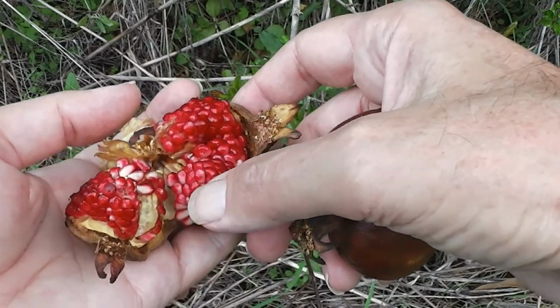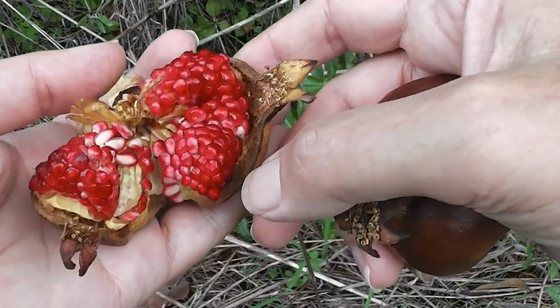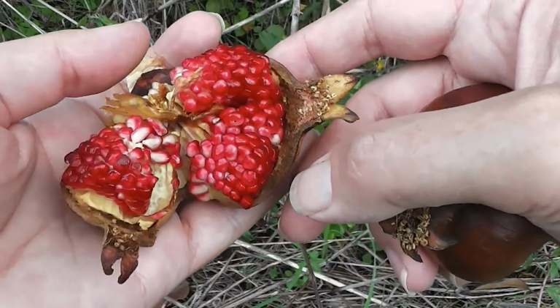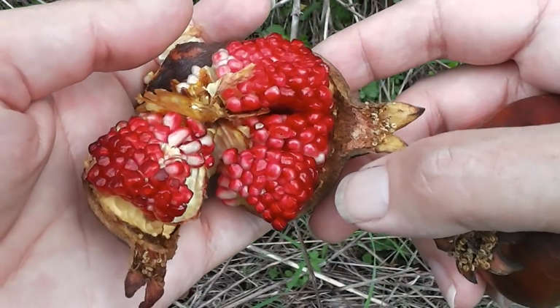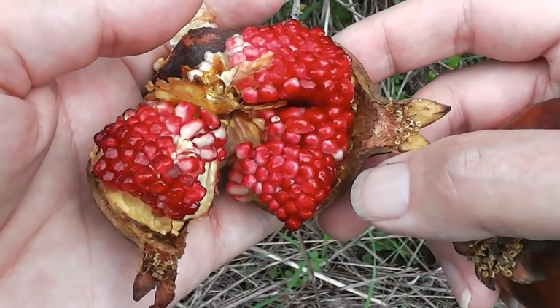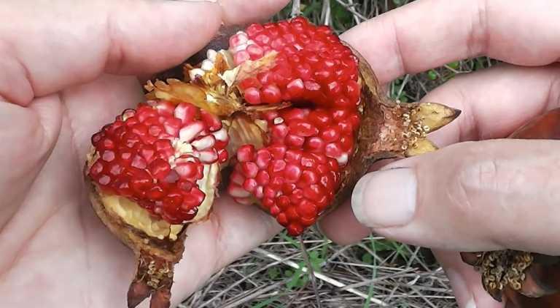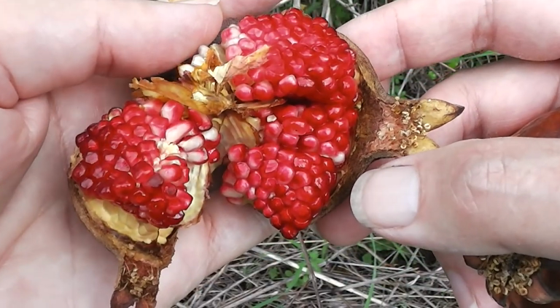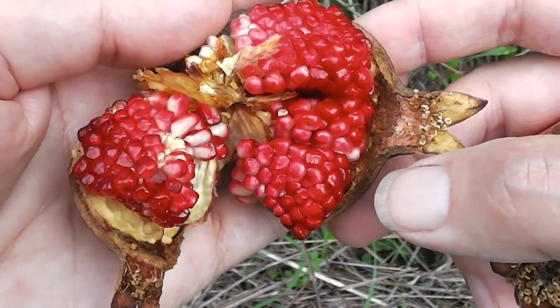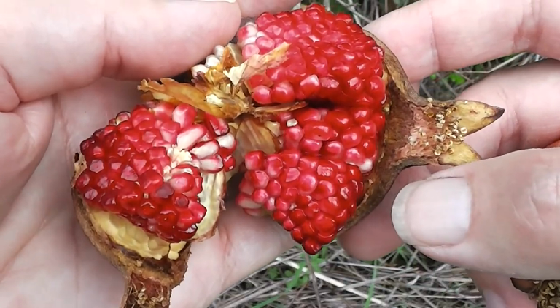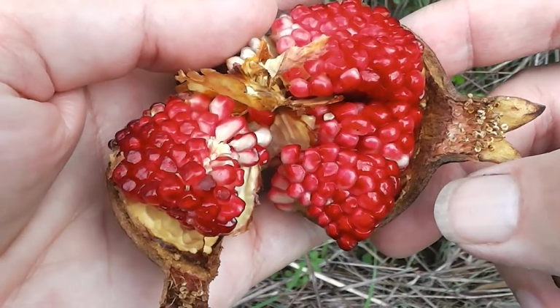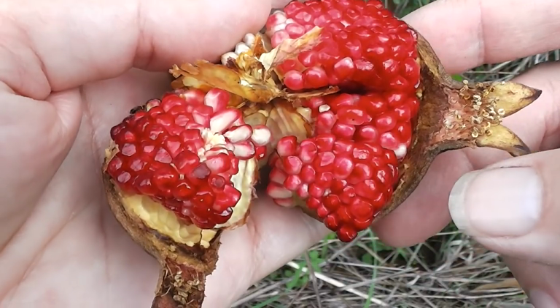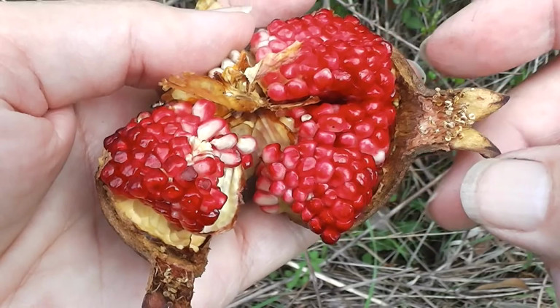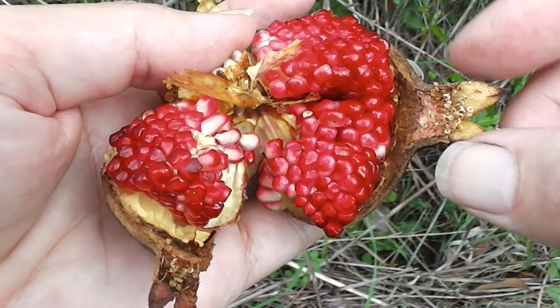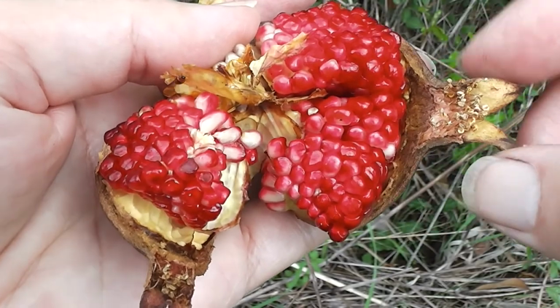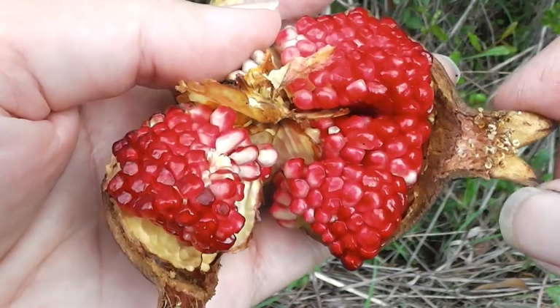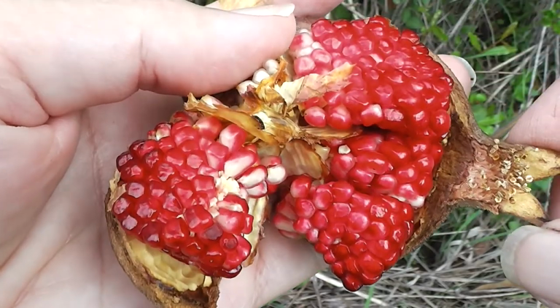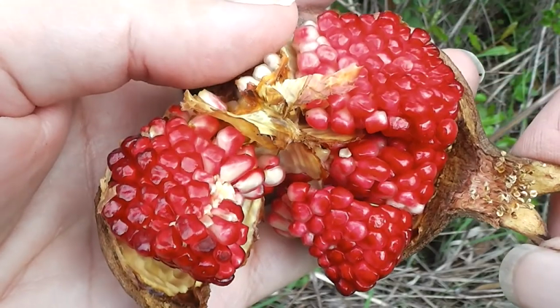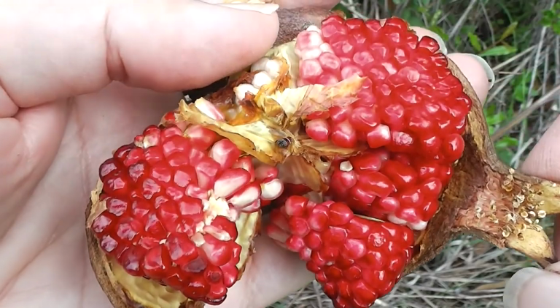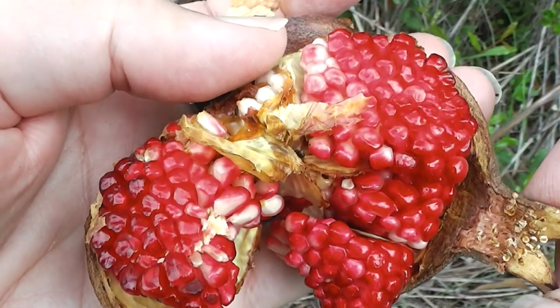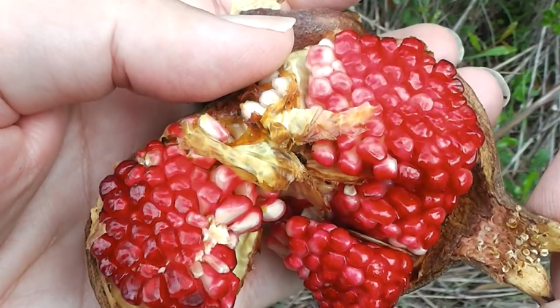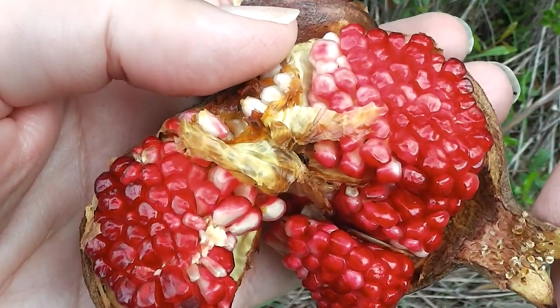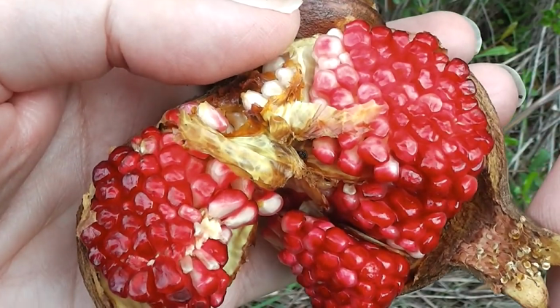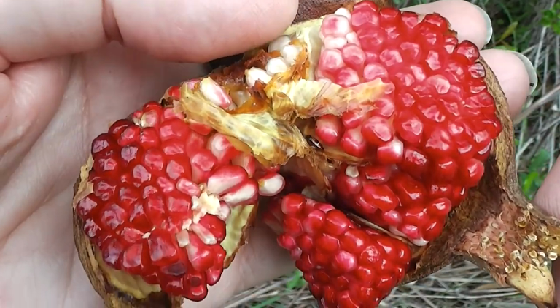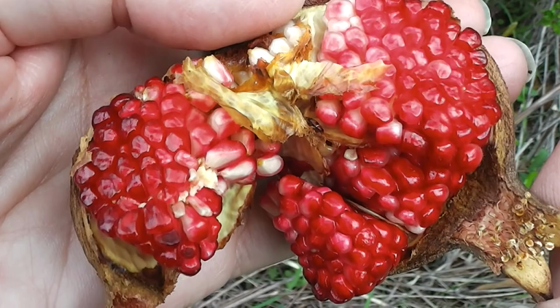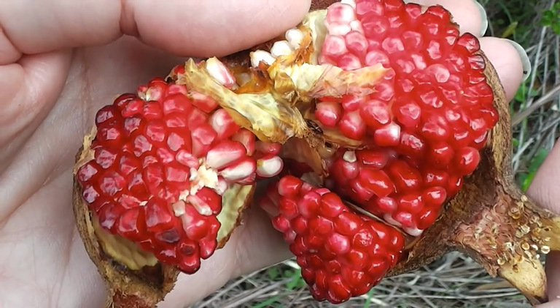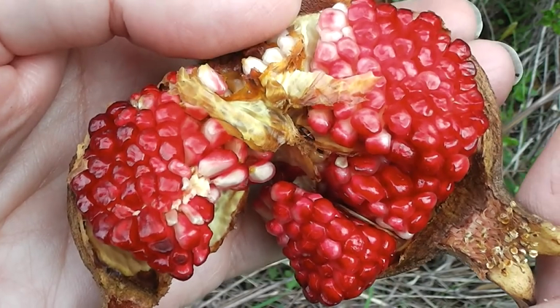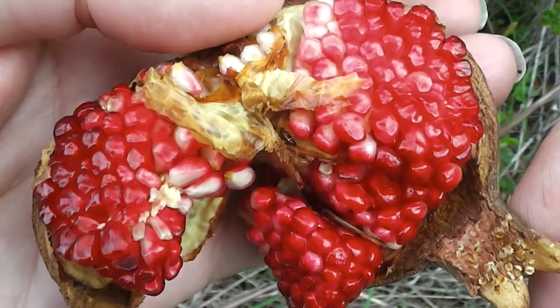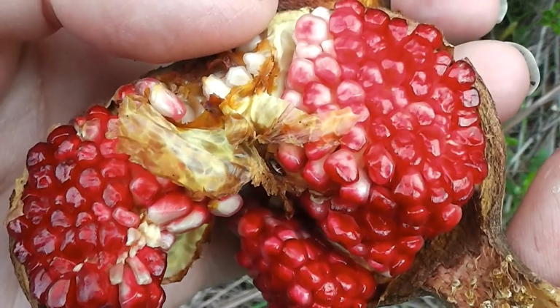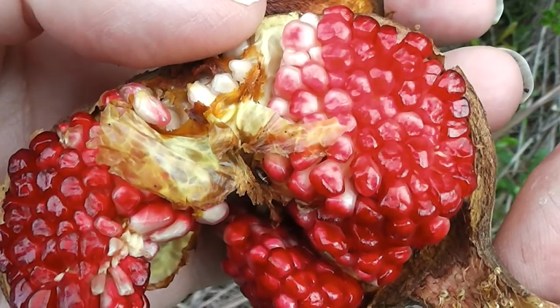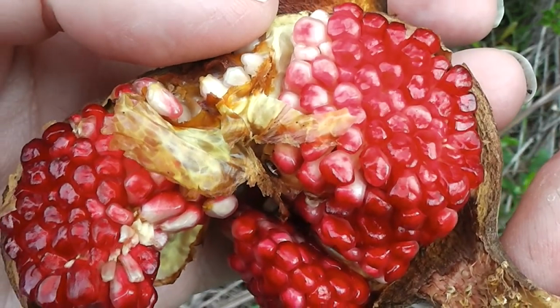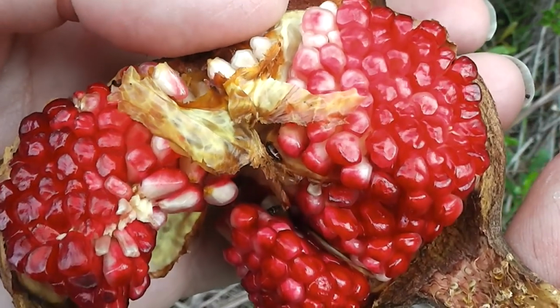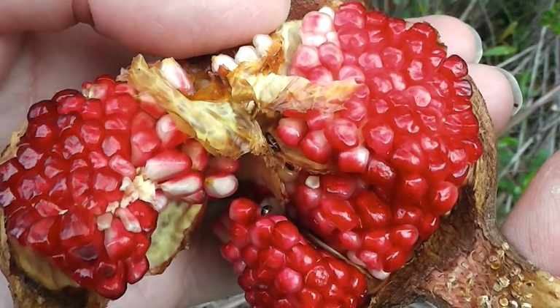Supposed to be full of antioxidants and stuff, isn't it? Look at that — there's where the flower was. Anyway, I hope the birds like them. Full of antioxidants and stuff.